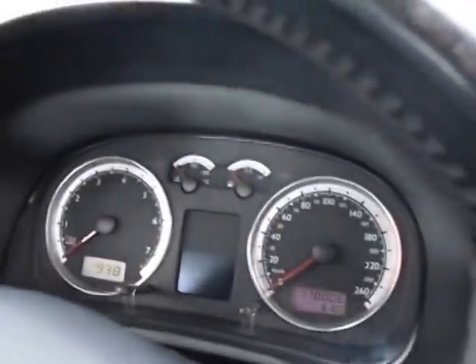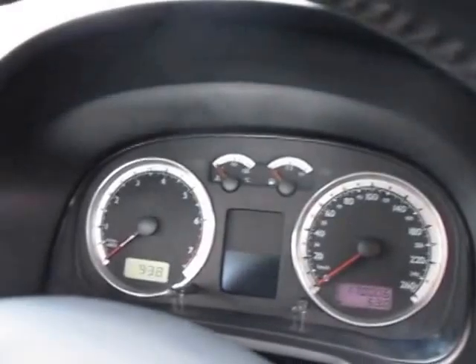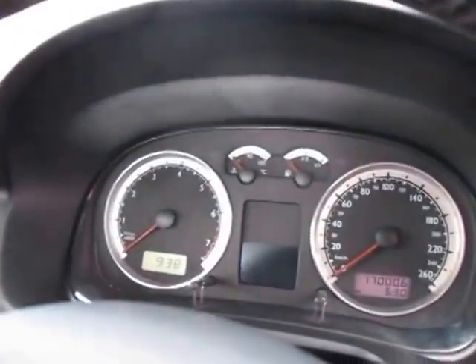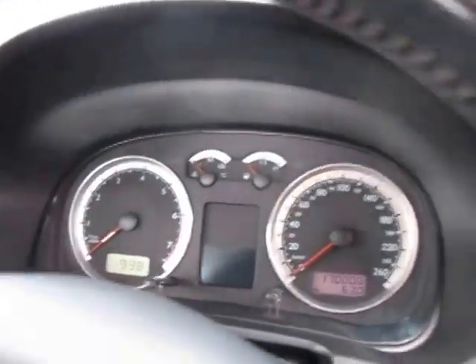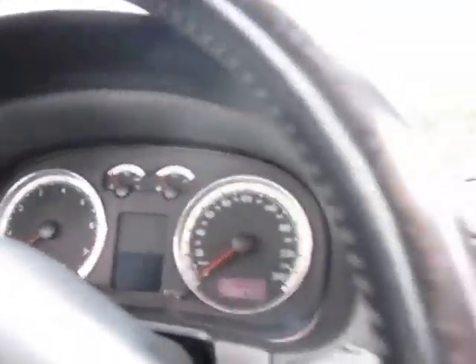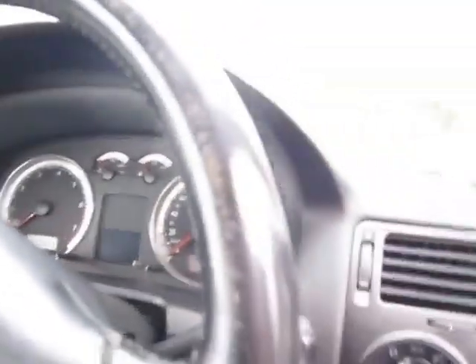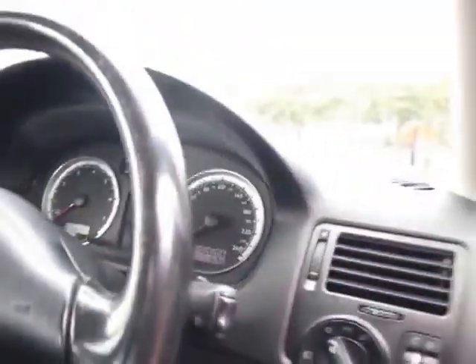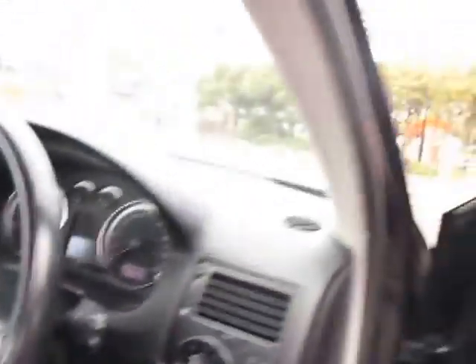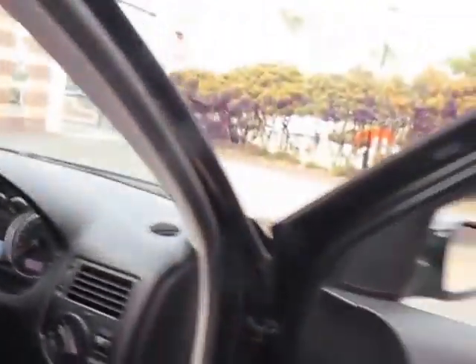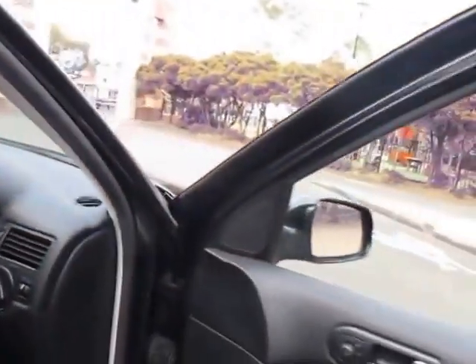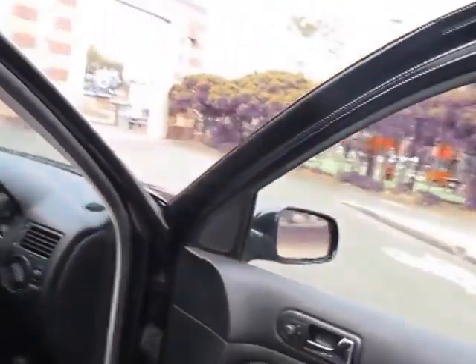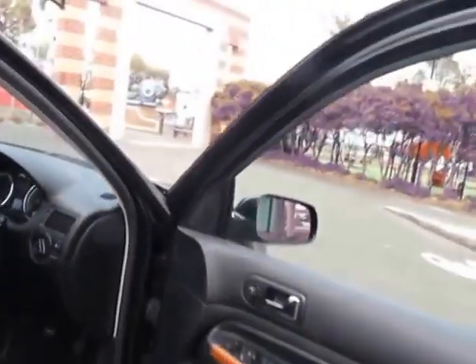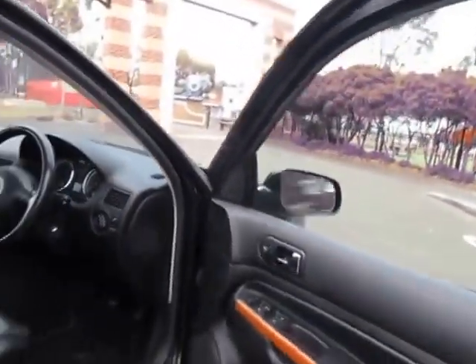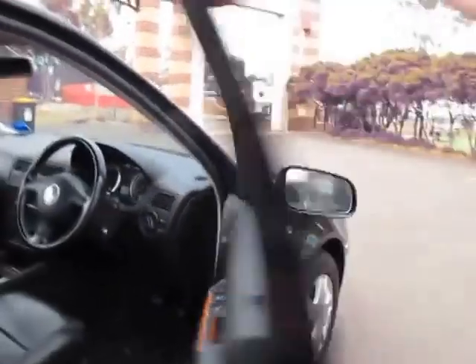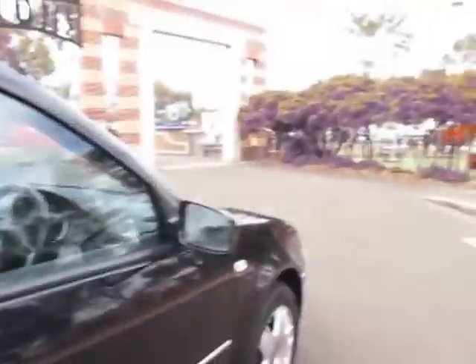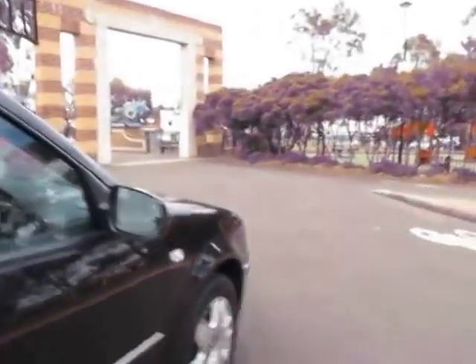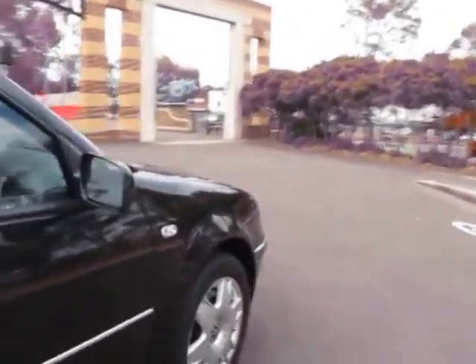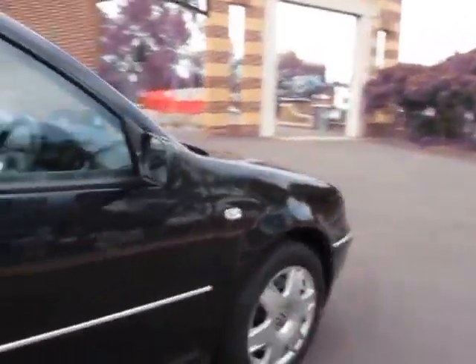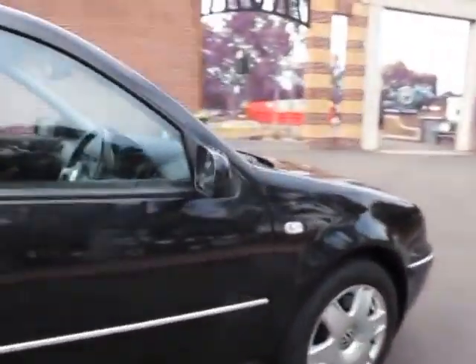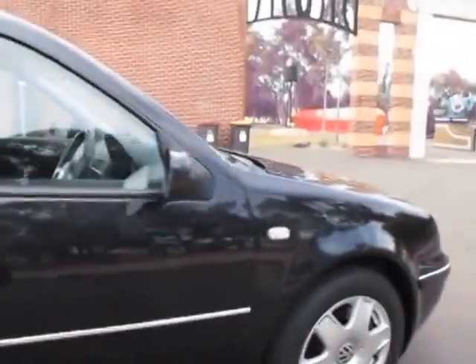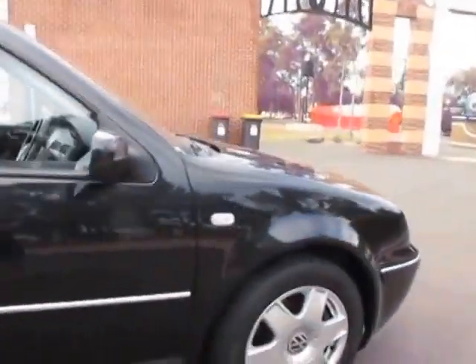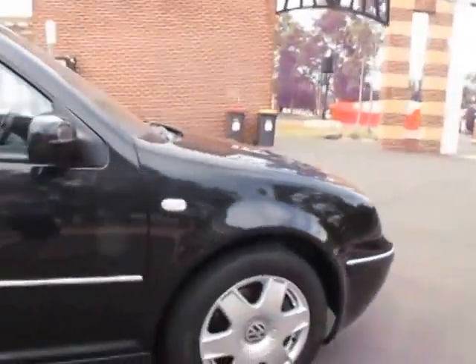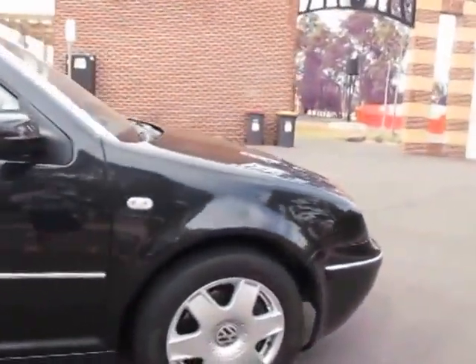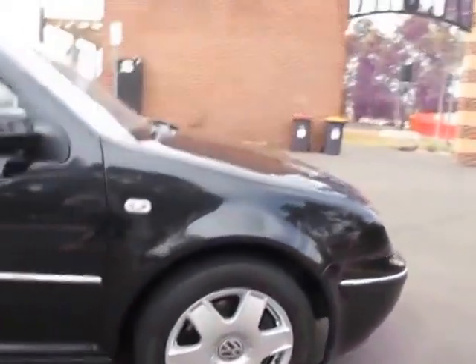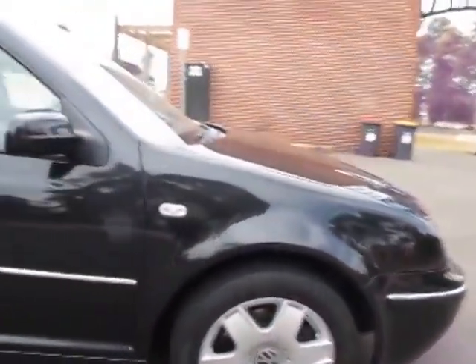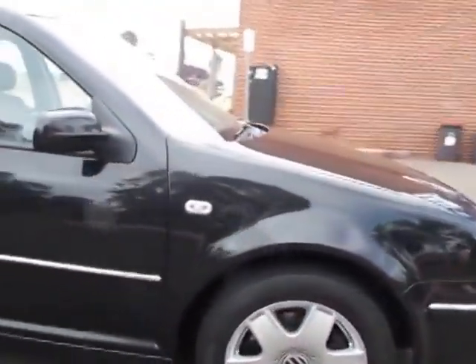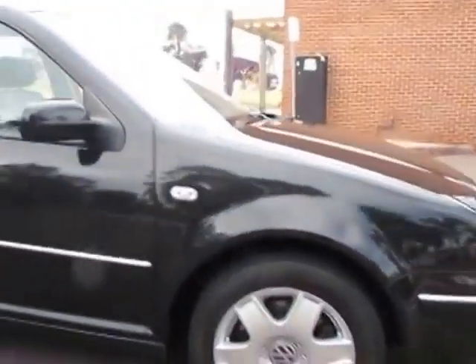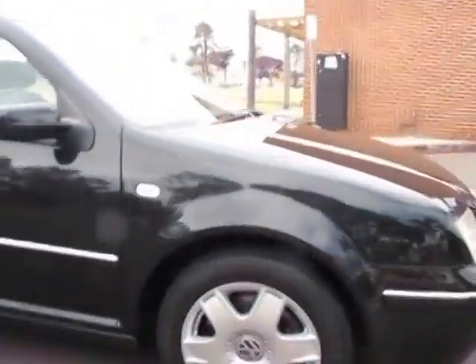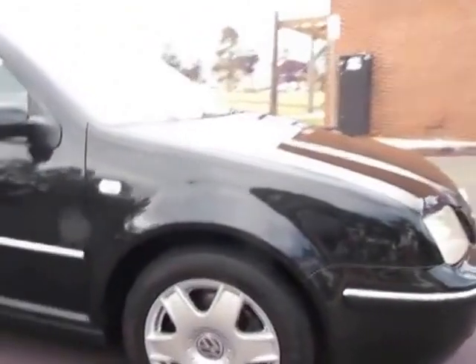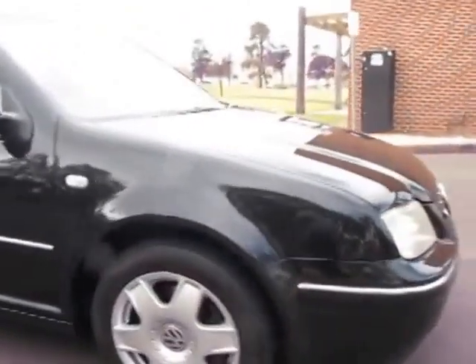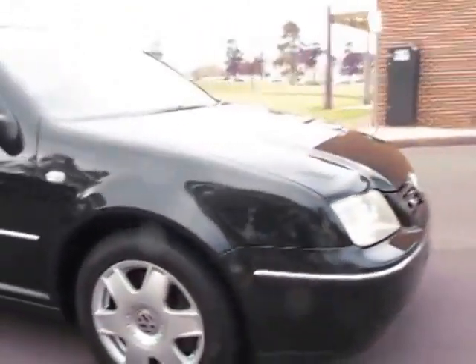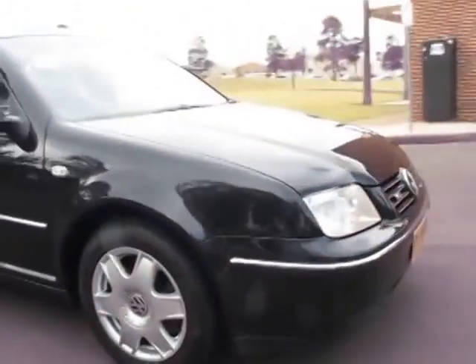I think the dash looks really nice. When you turn the lights on, it lights up that sort of fluorescent blue colour, which looks really, really good. All and all, it's just such a great car whether it's for getting around the city or getting away on the weekend, whatever it may be.